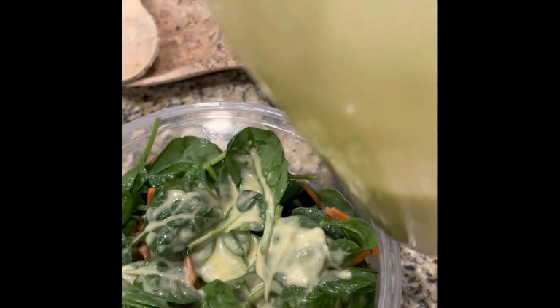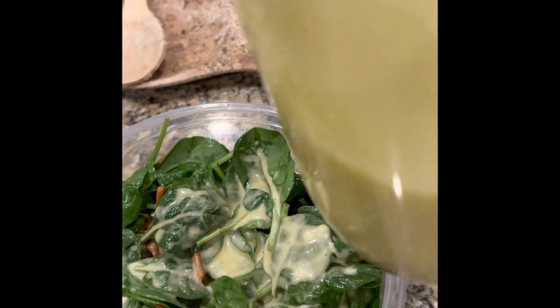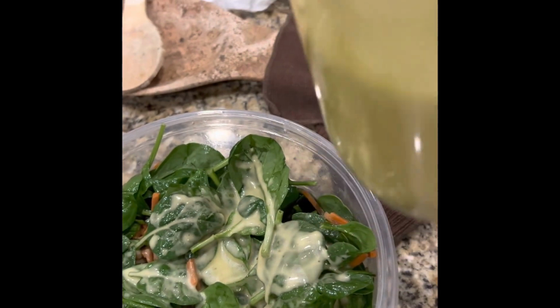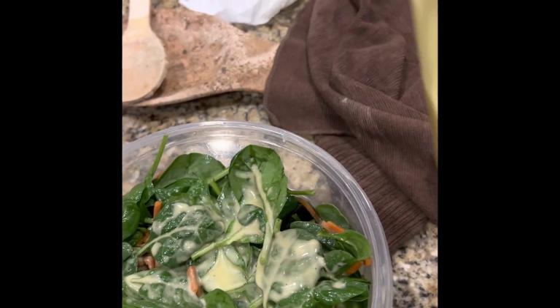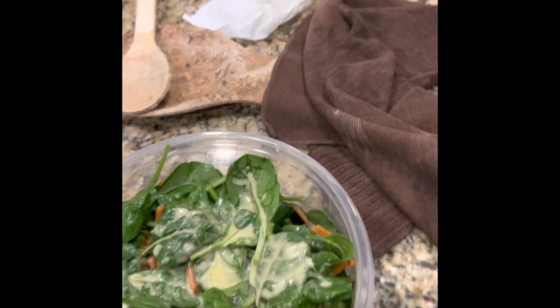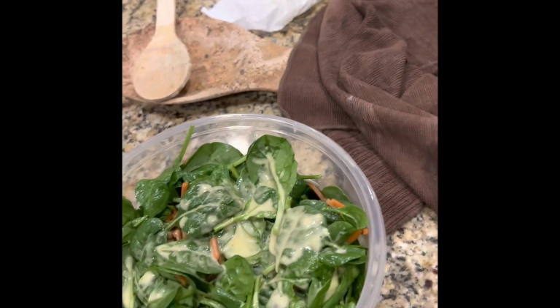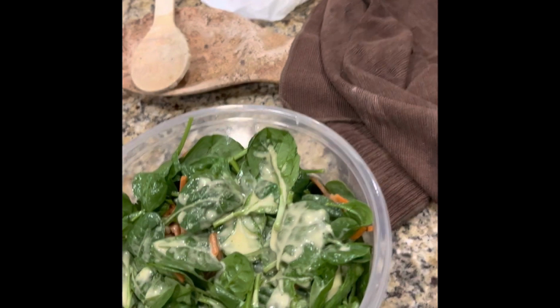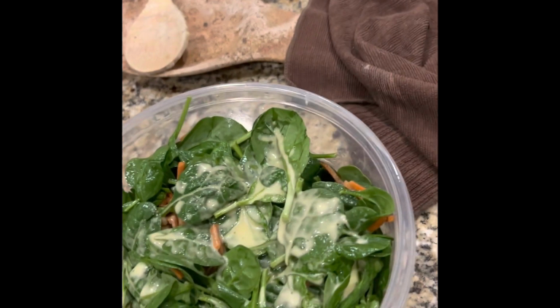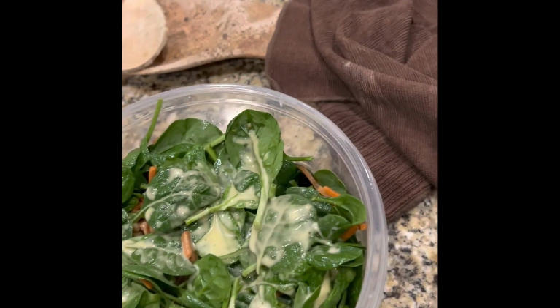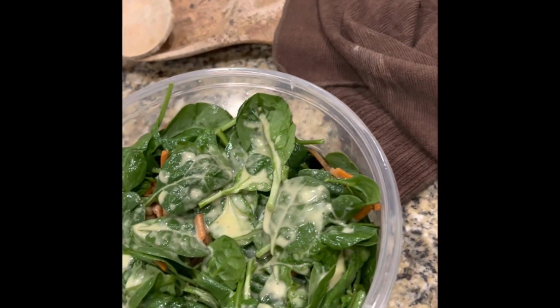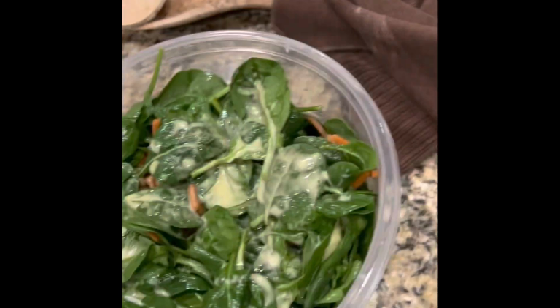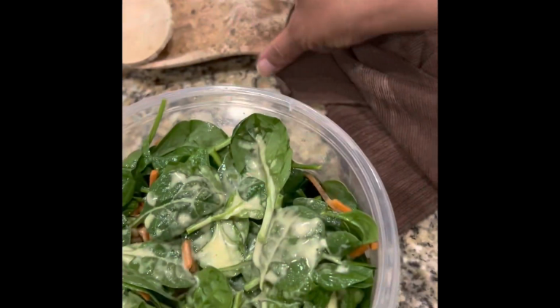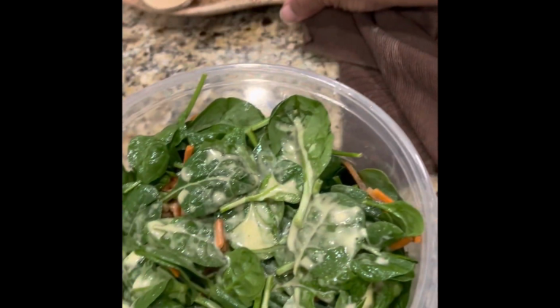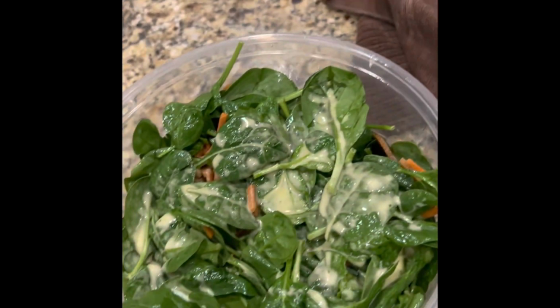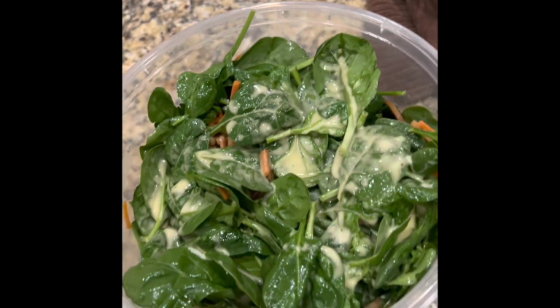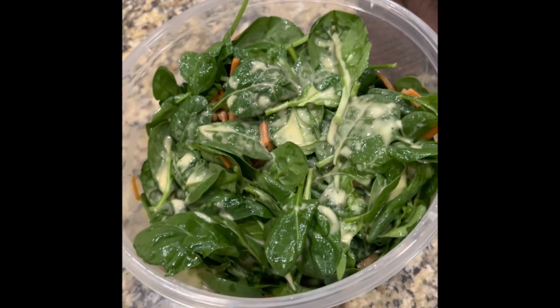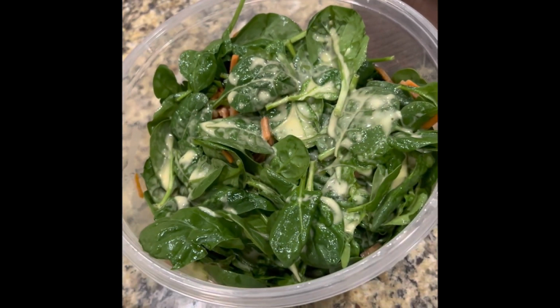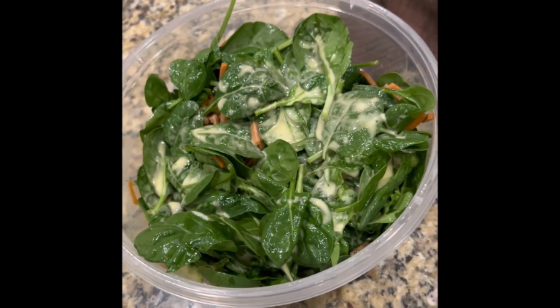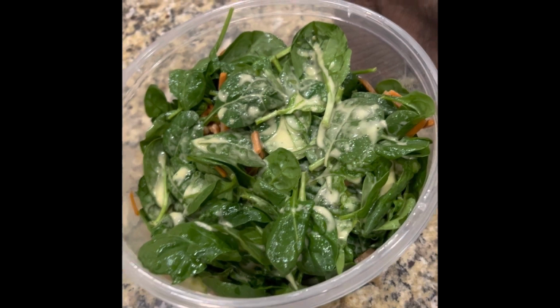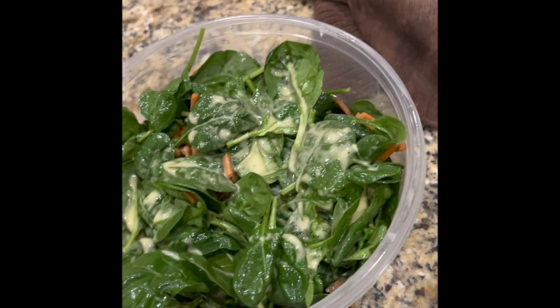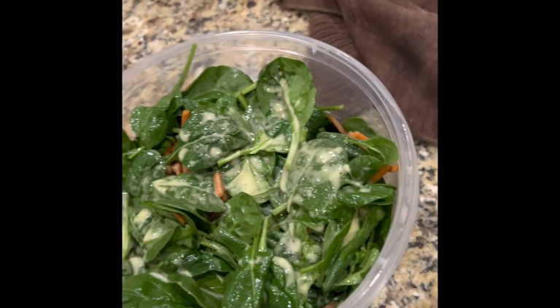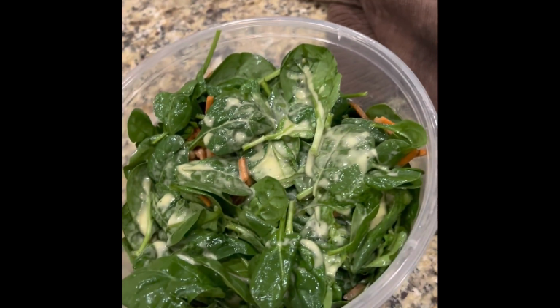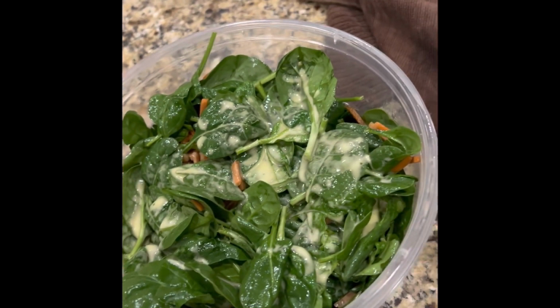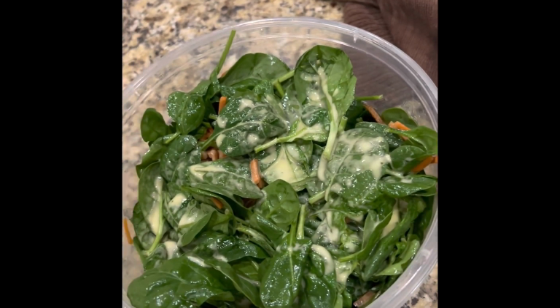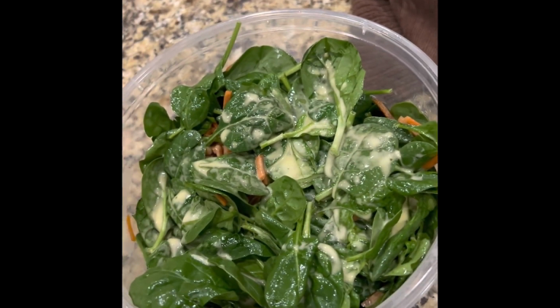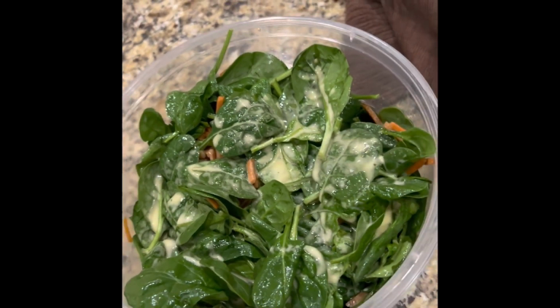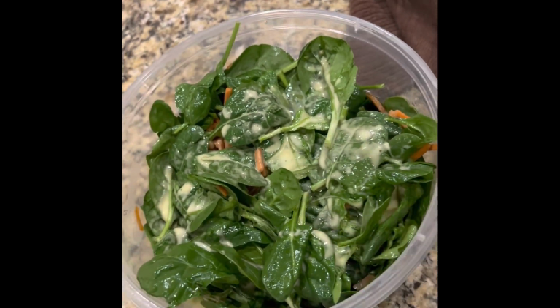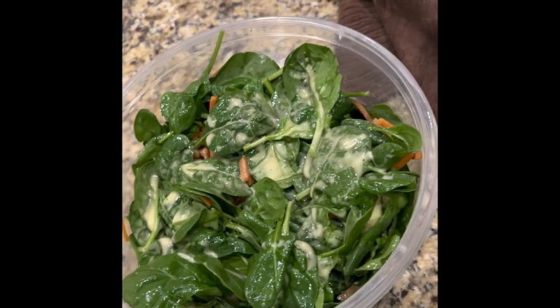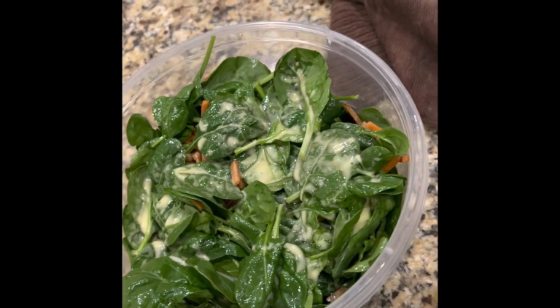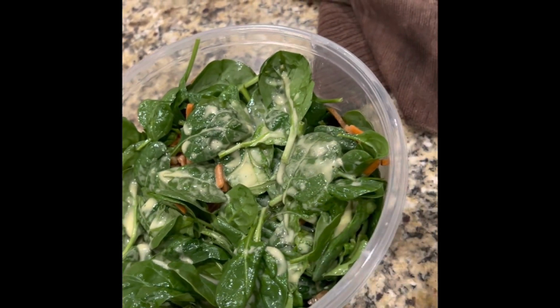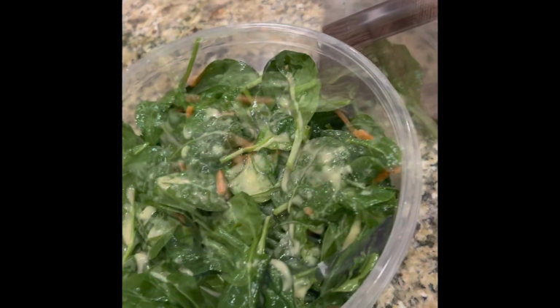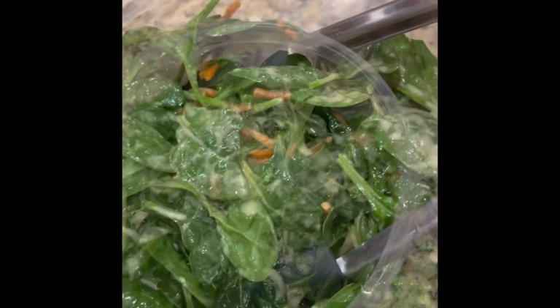I'm not going to eat all of it right now — I'll put the rest in the refrigerator. I'm also making mashed potatoes over in my crock pot. I'm going to mix this up real well and let it sit and marinate.